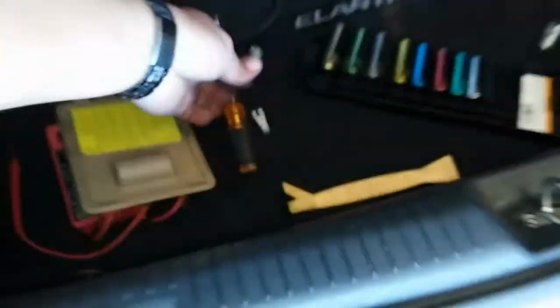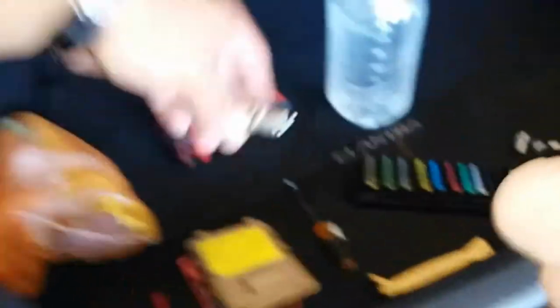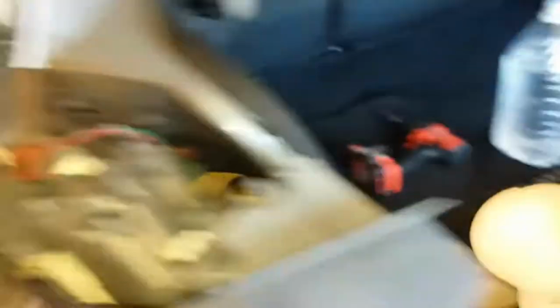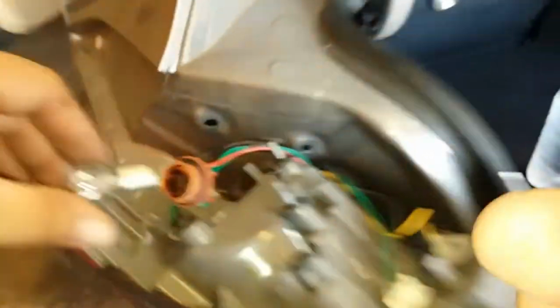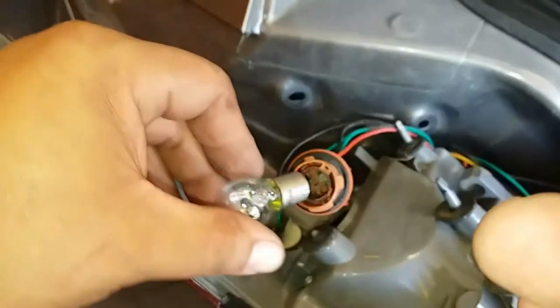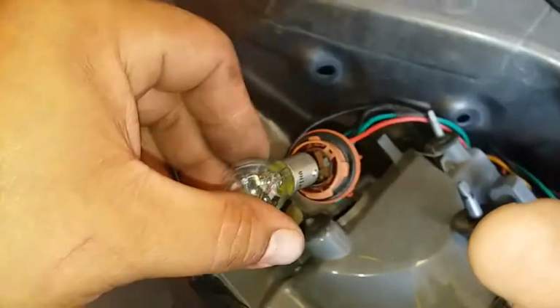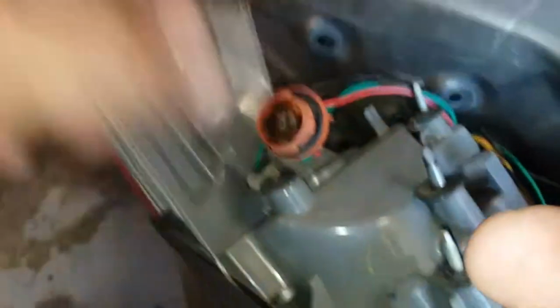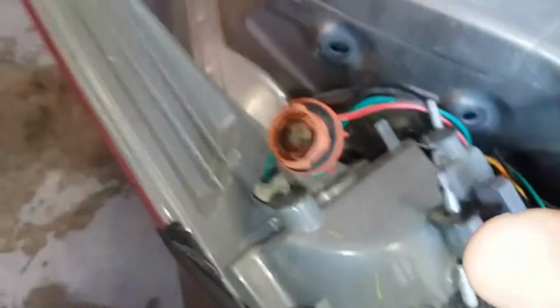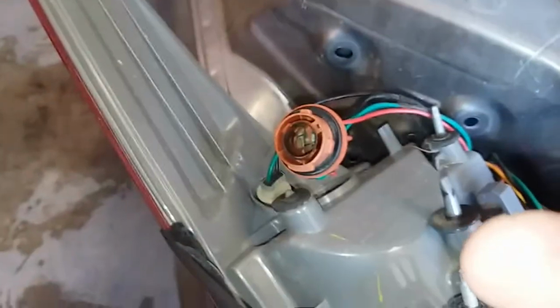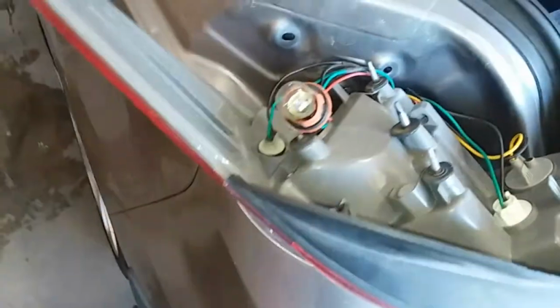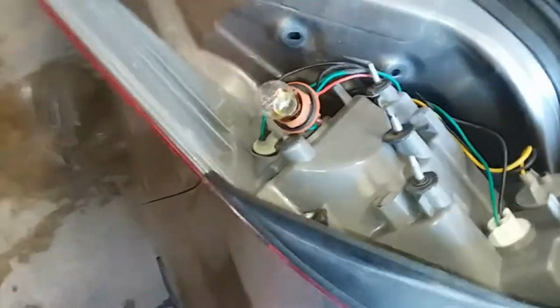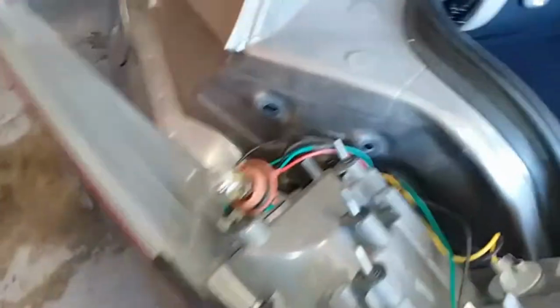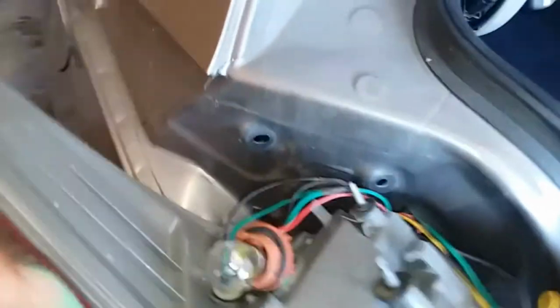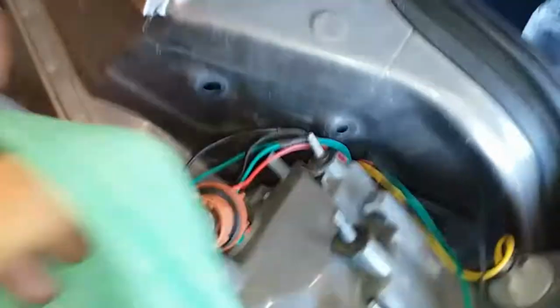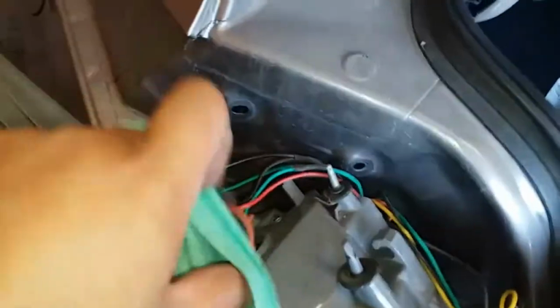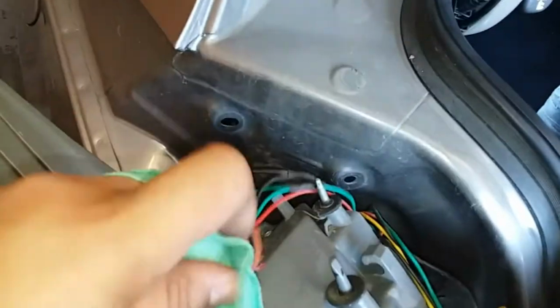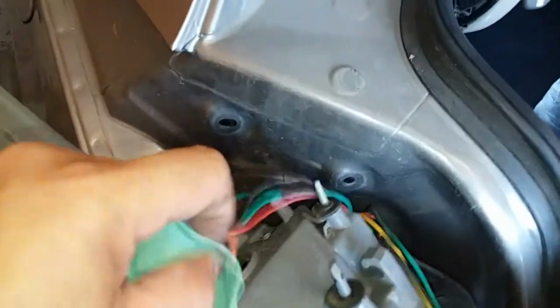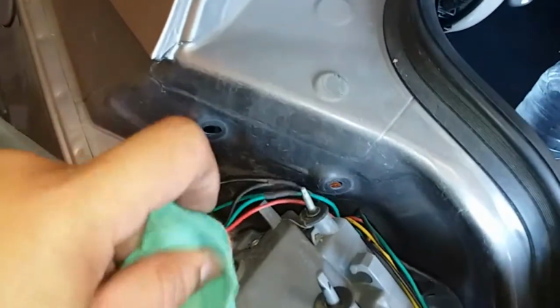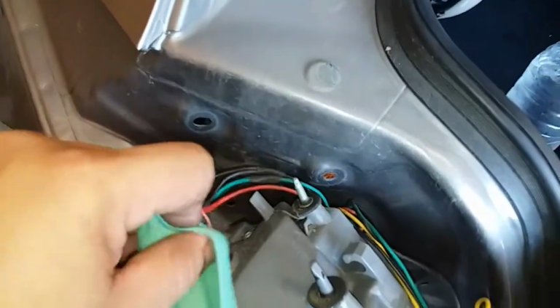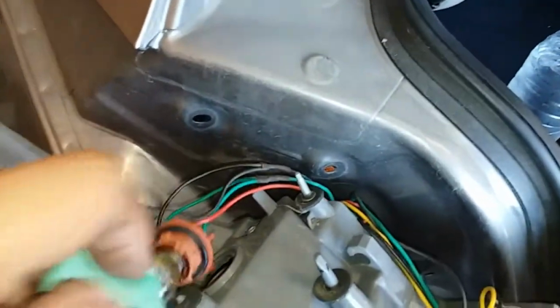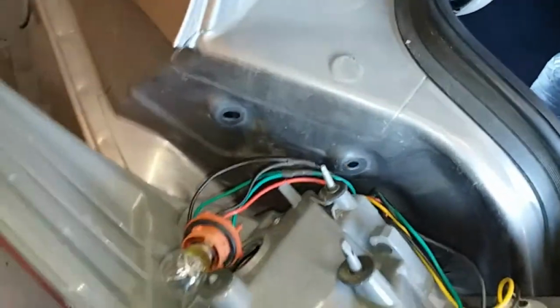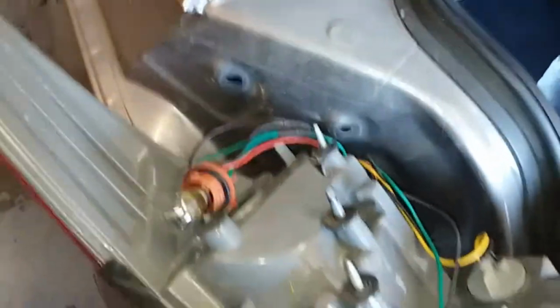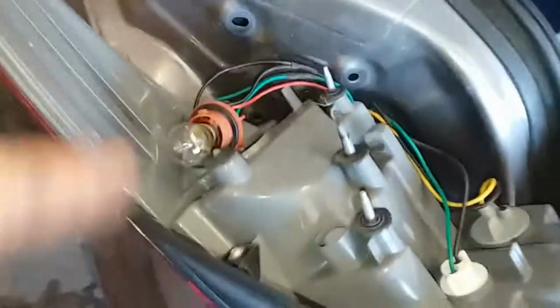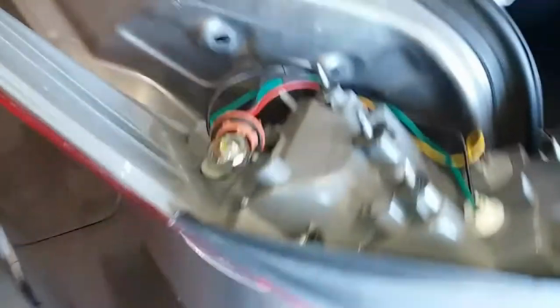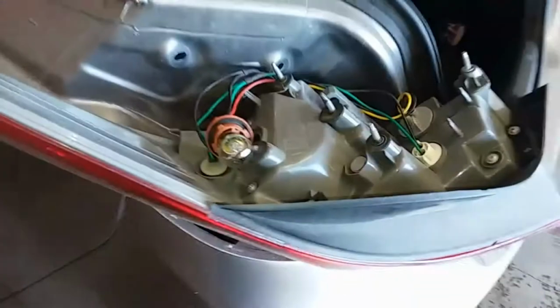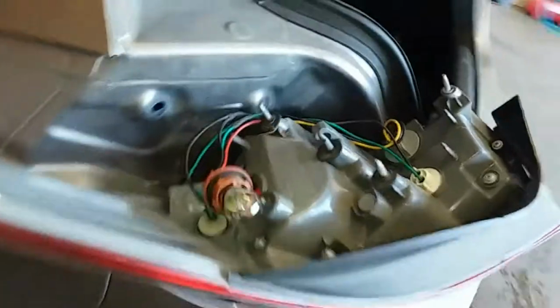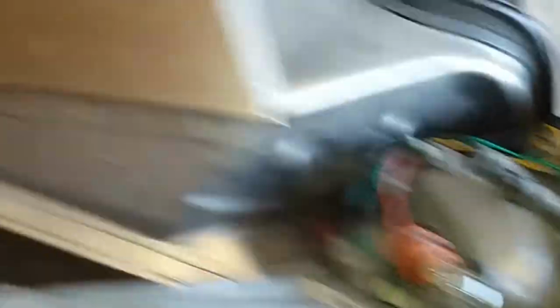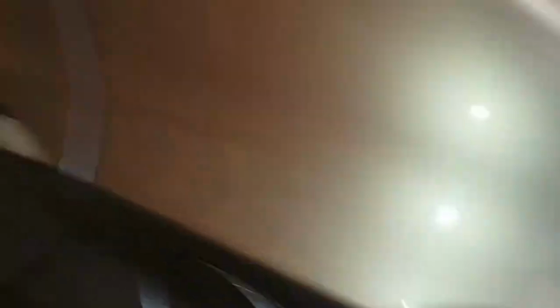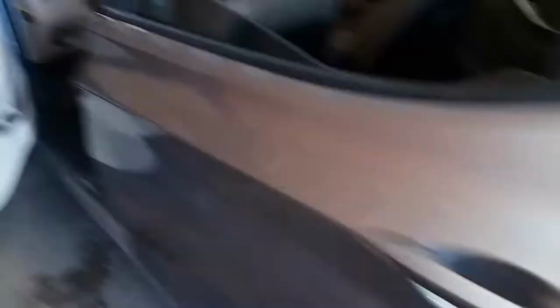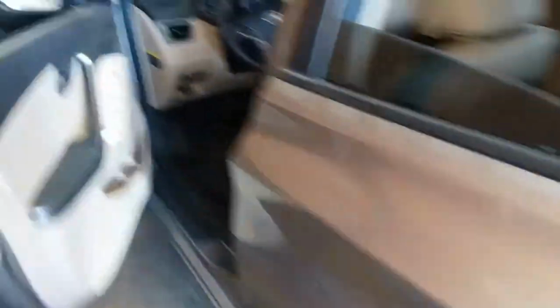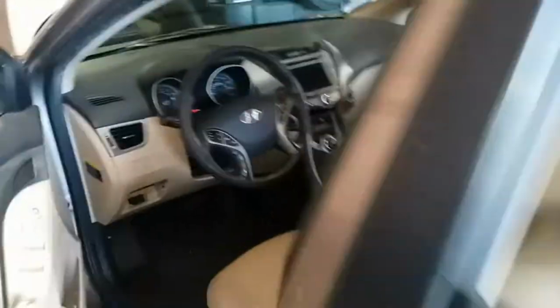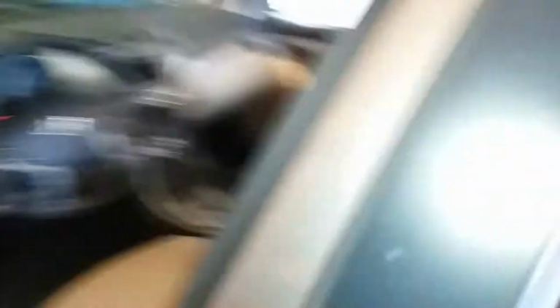Now we're going to go ahead and put in the light bulb. Once you do that, just go ahead and wipe off any fingerprints off of it — that way it lasts longer. We'll give it a try and see if it's working.